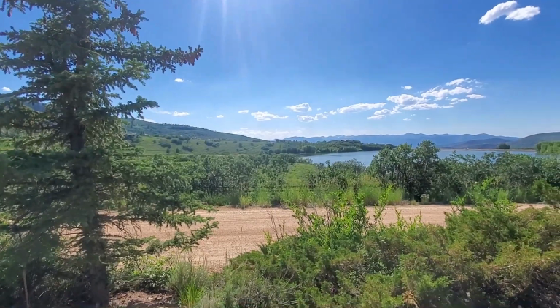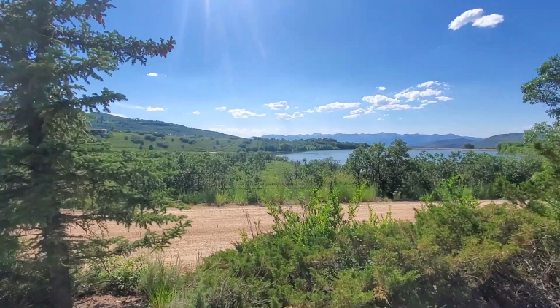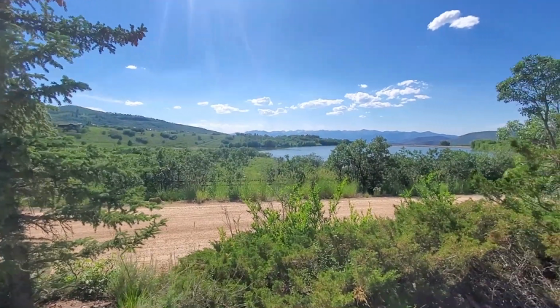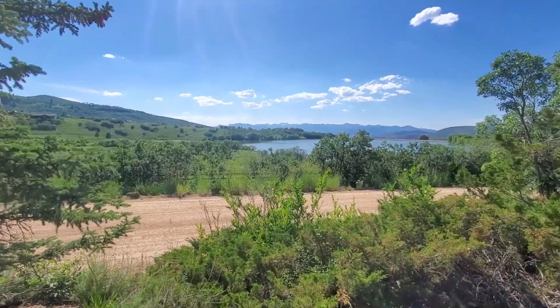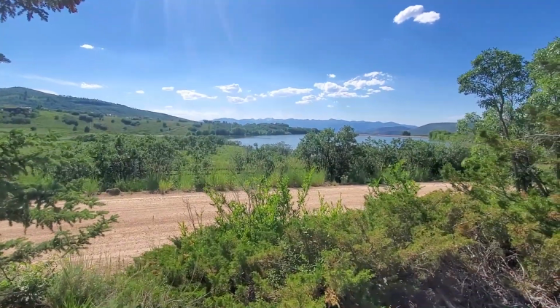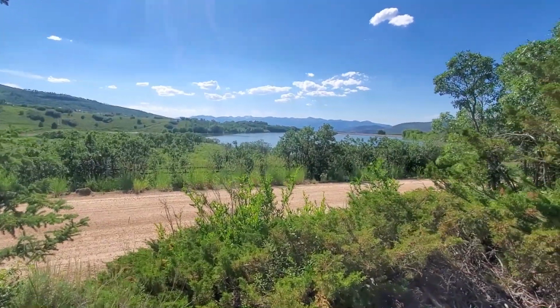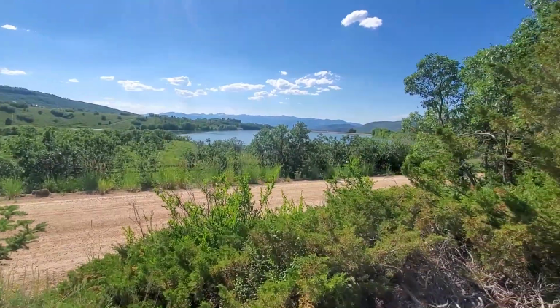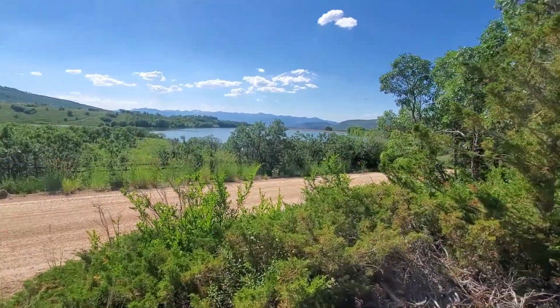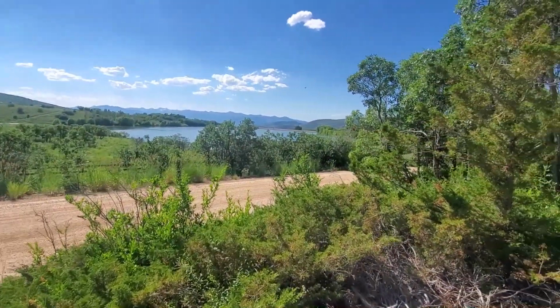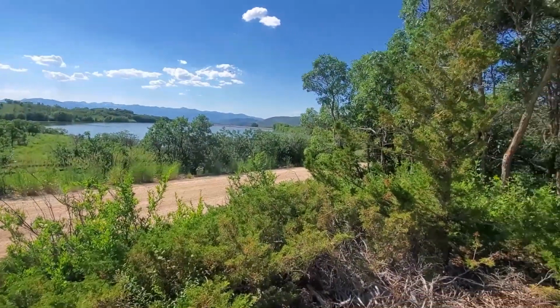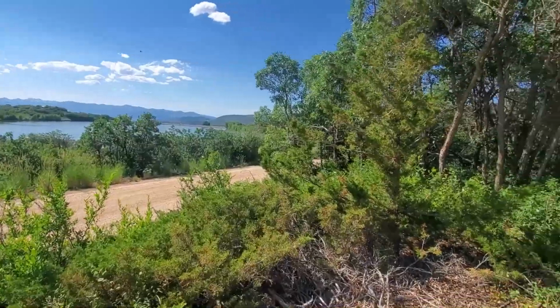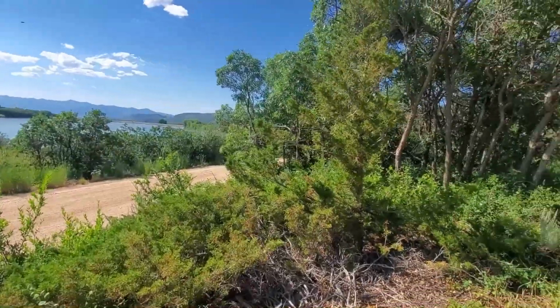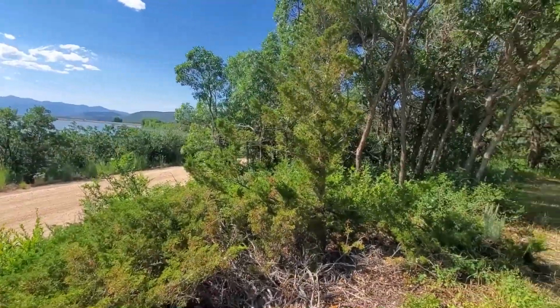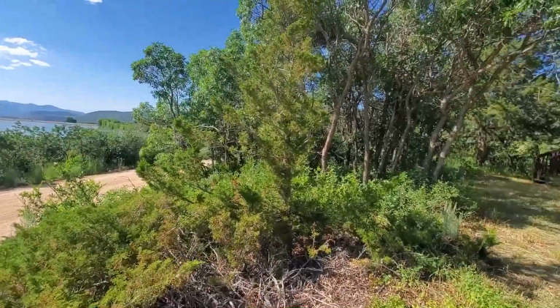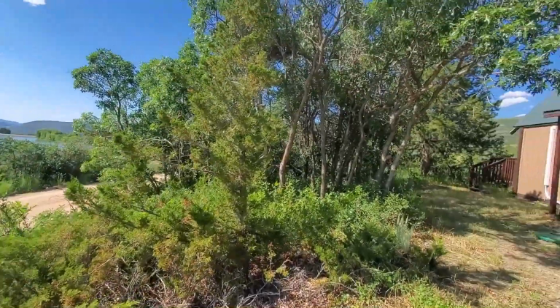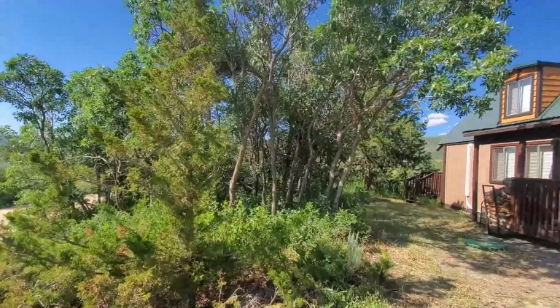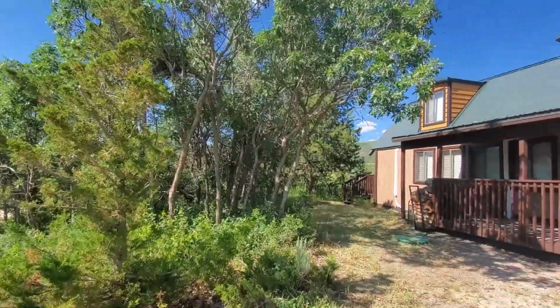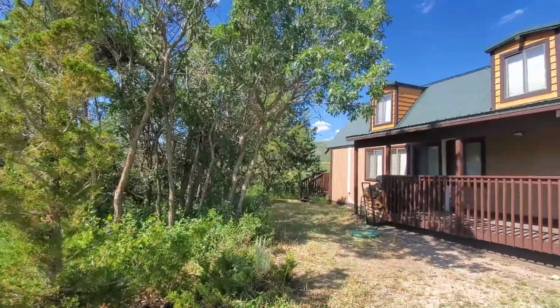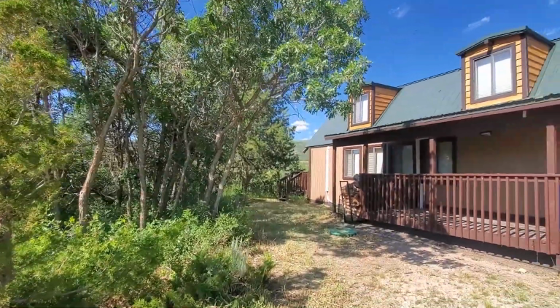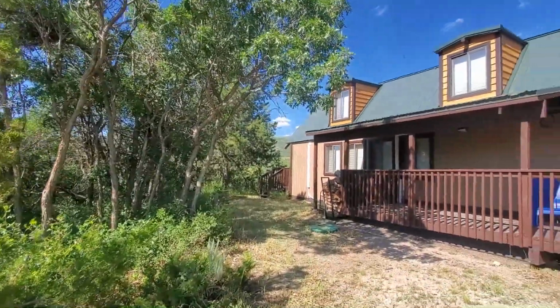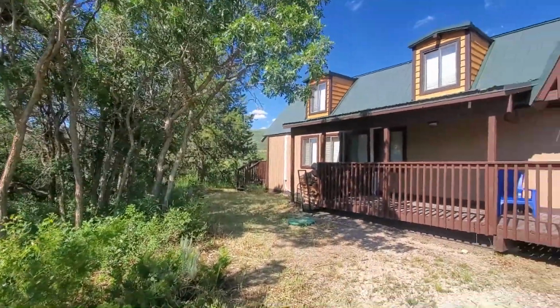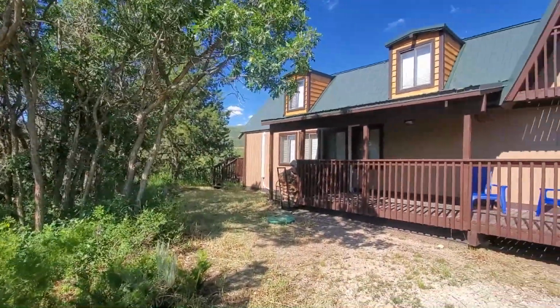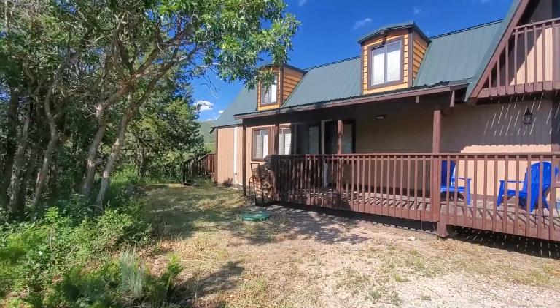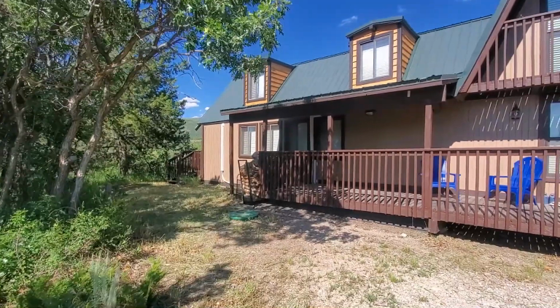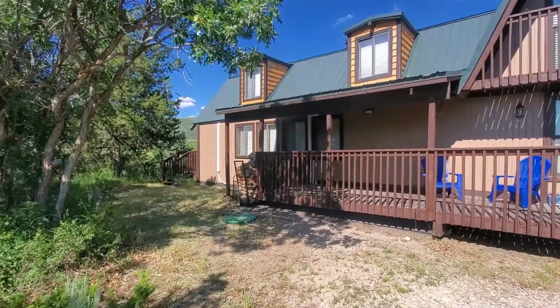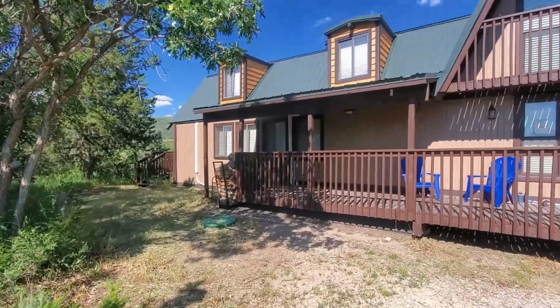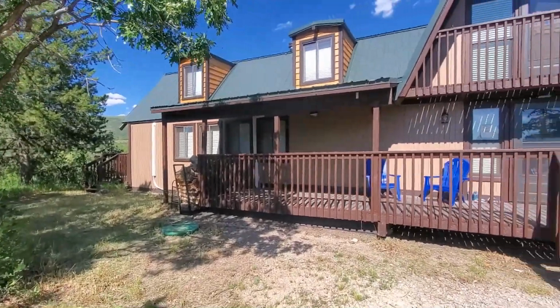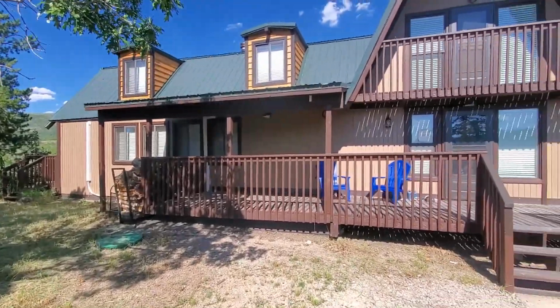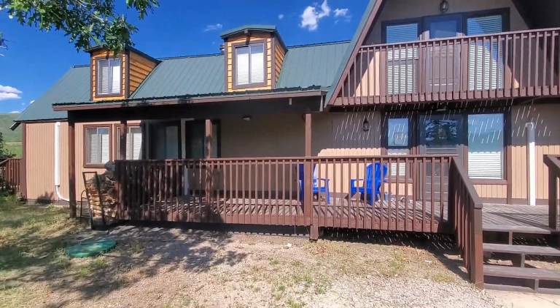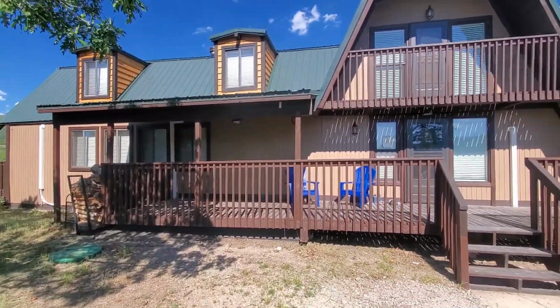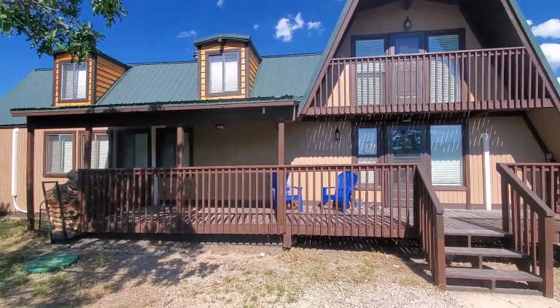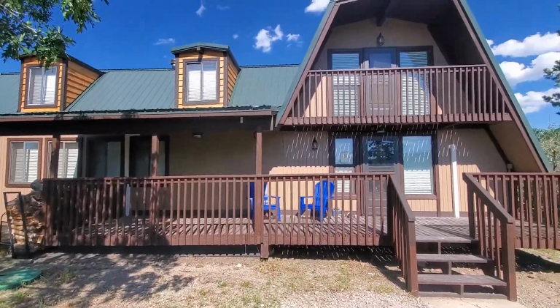Front yard, Woods Lake. Front of the cabin.